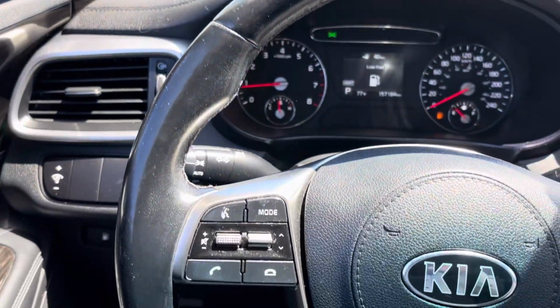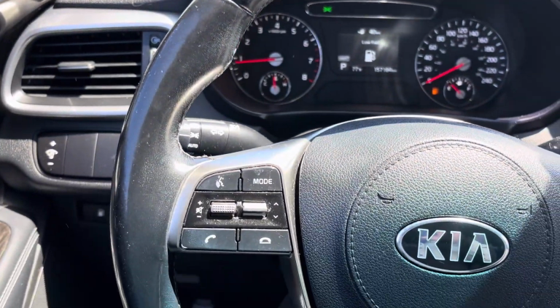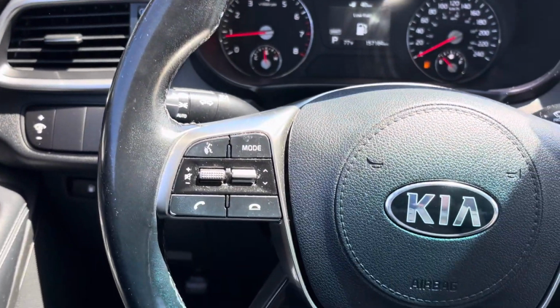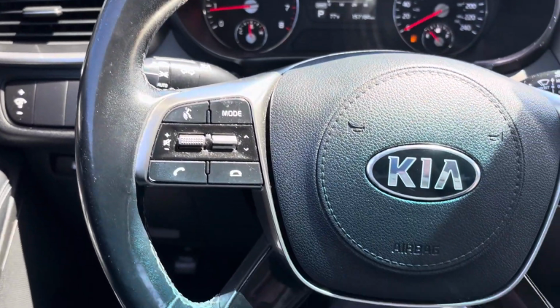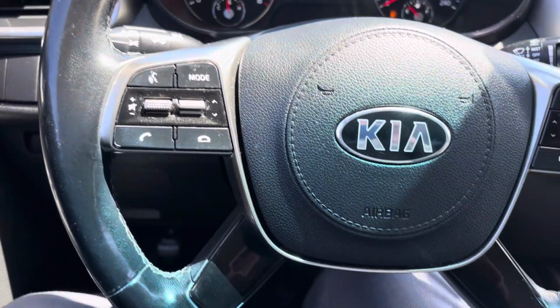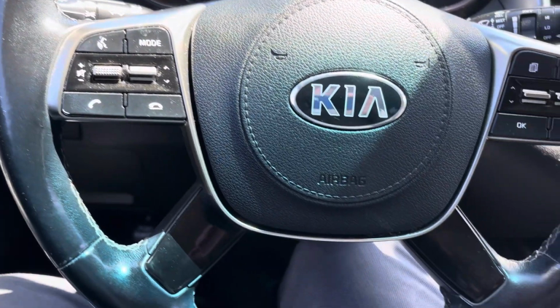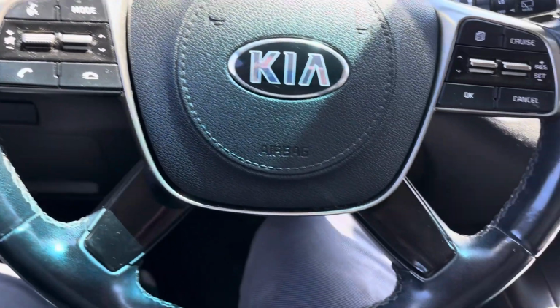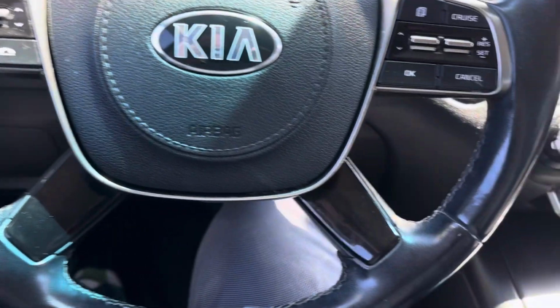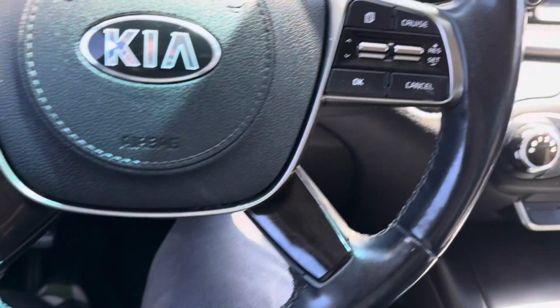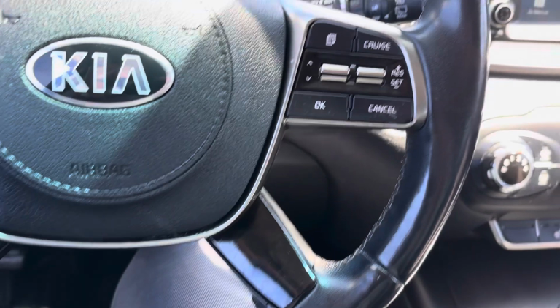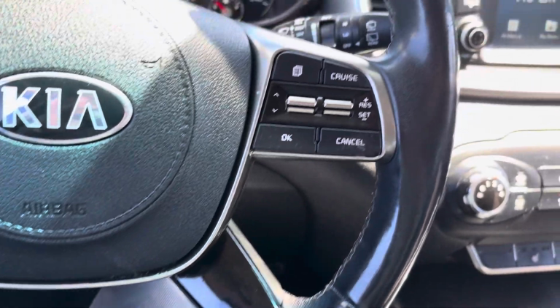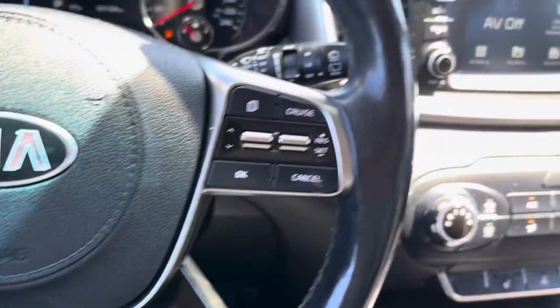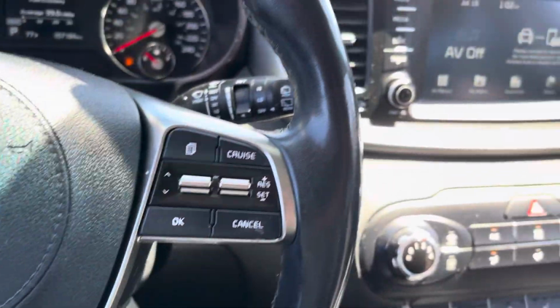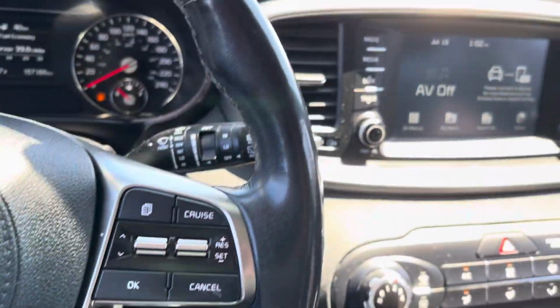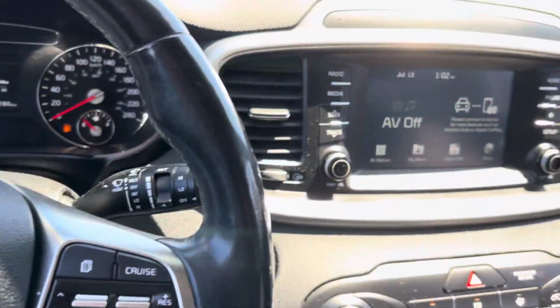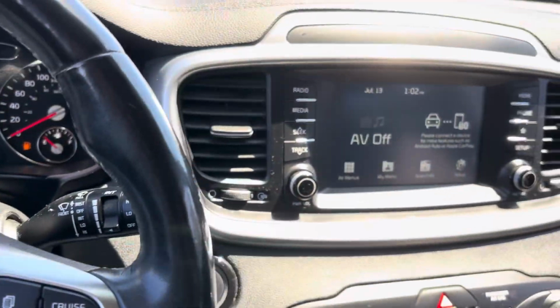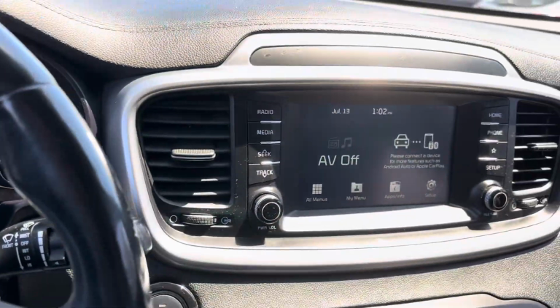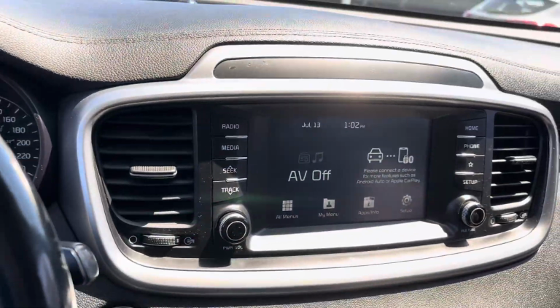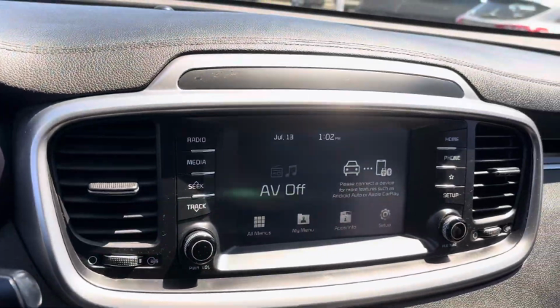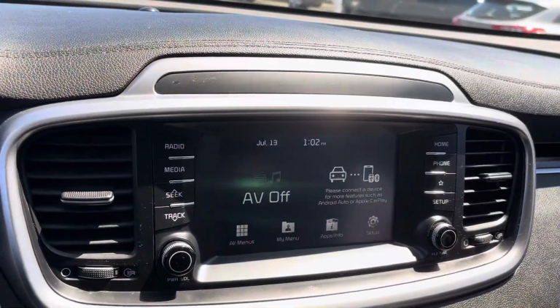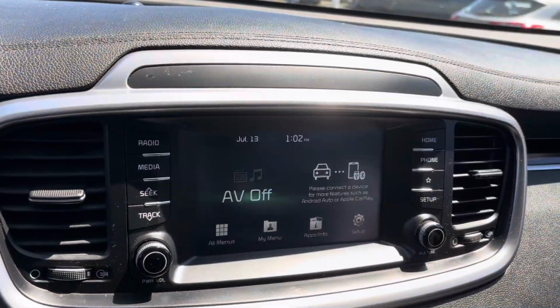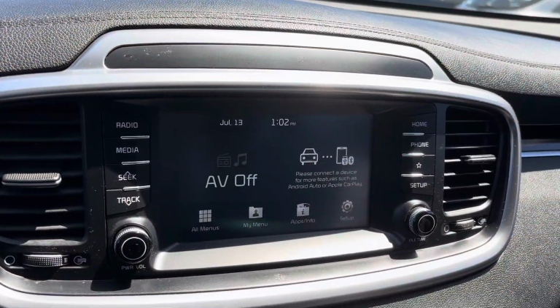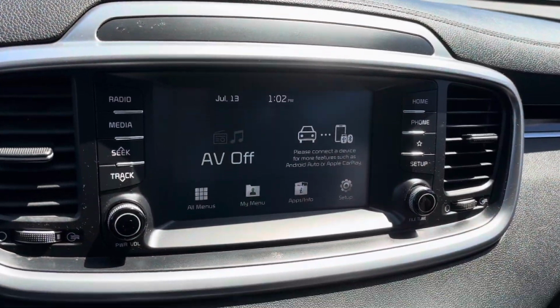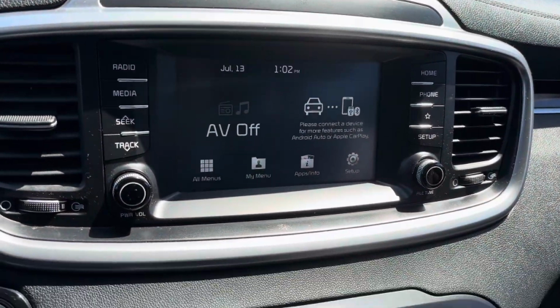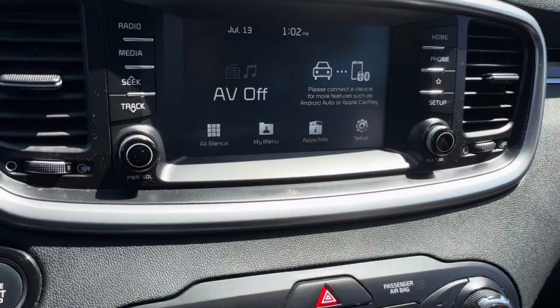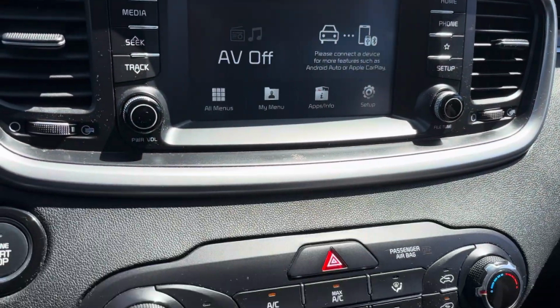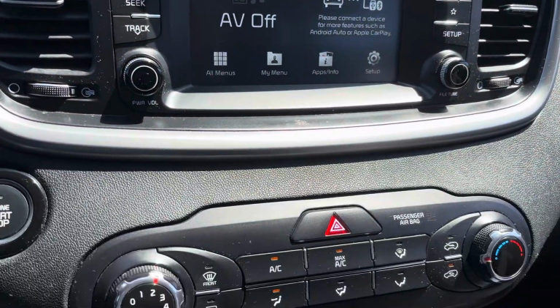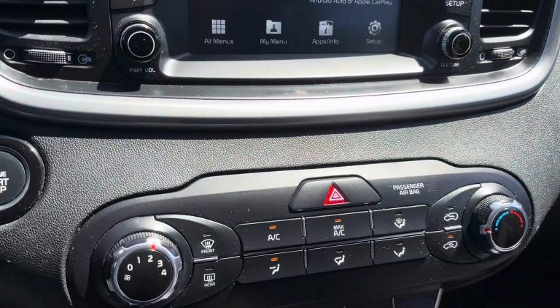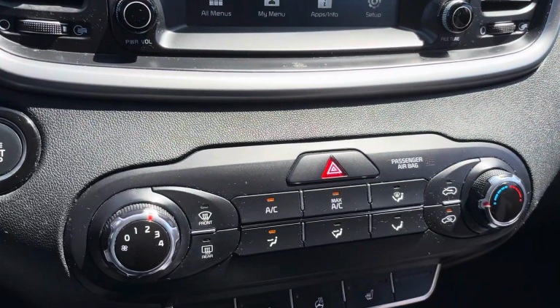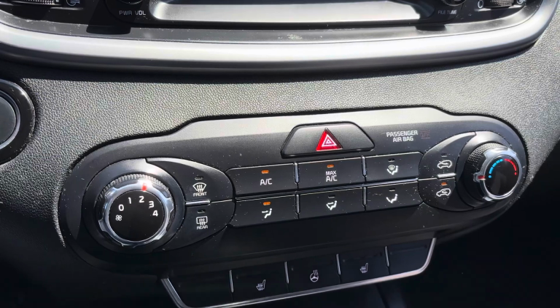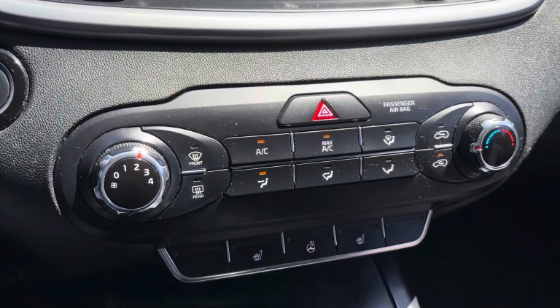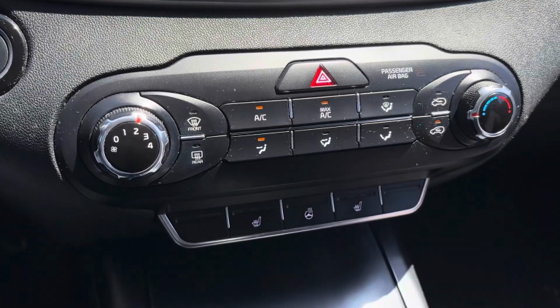Bluetooth Uconnect, hands-free phone and music. Heated seats. Heated steering wheel.